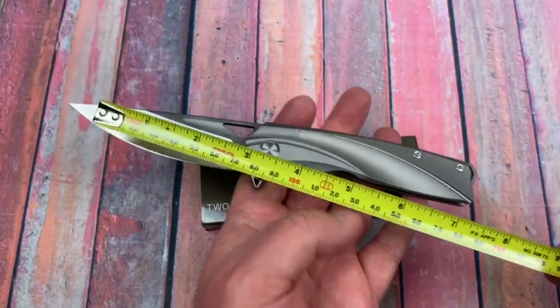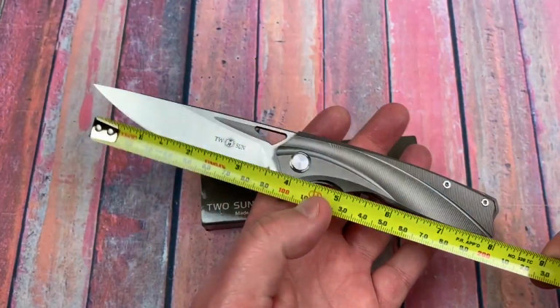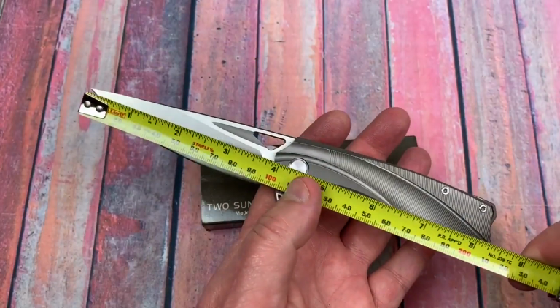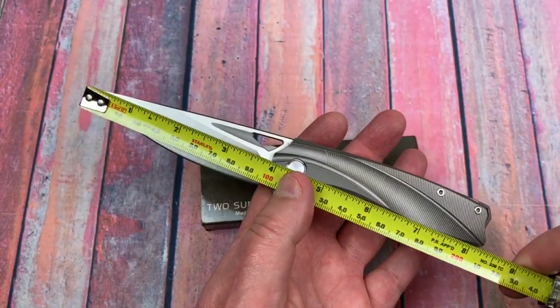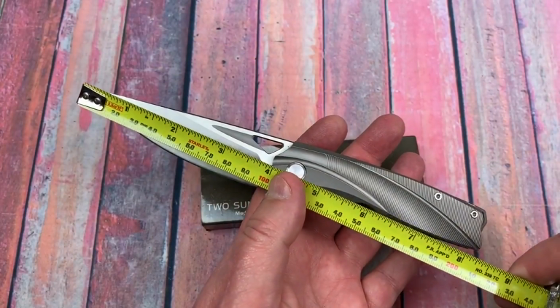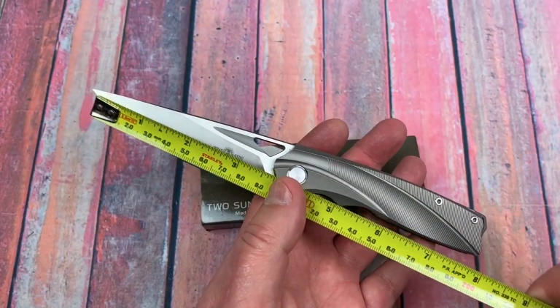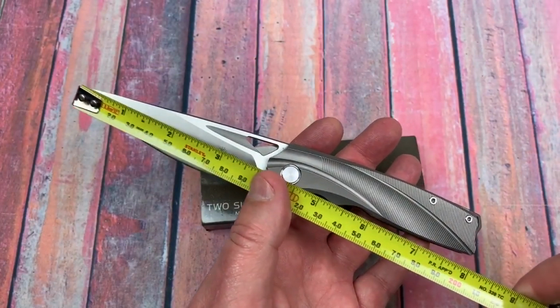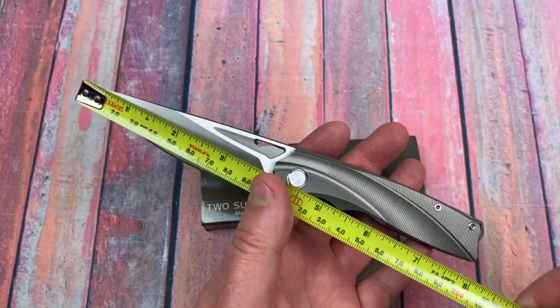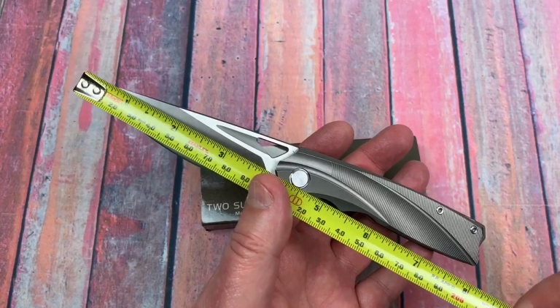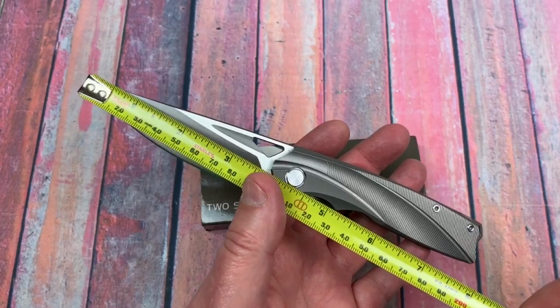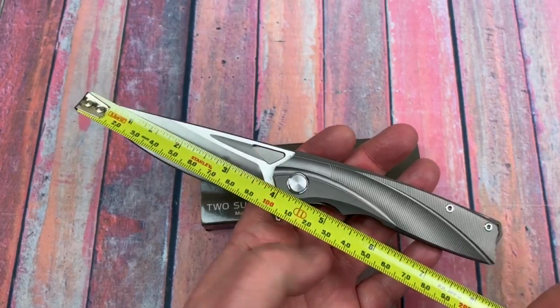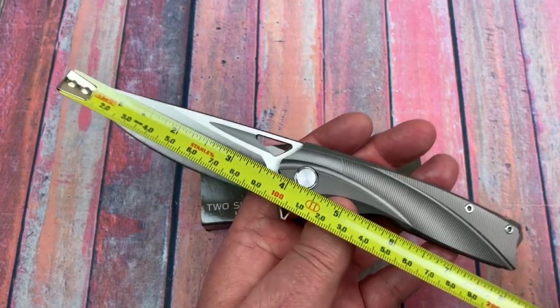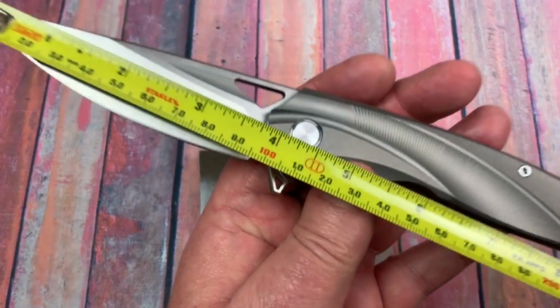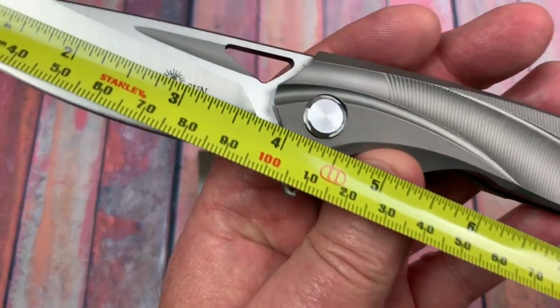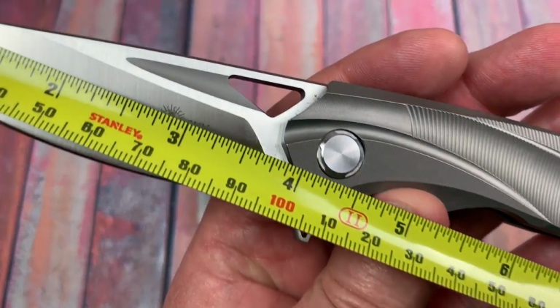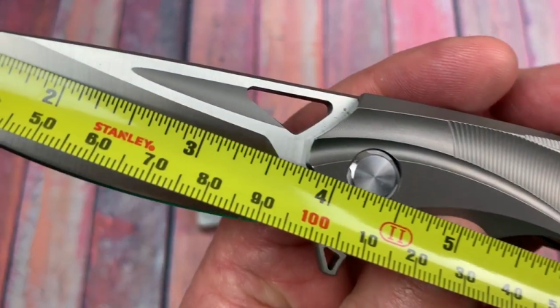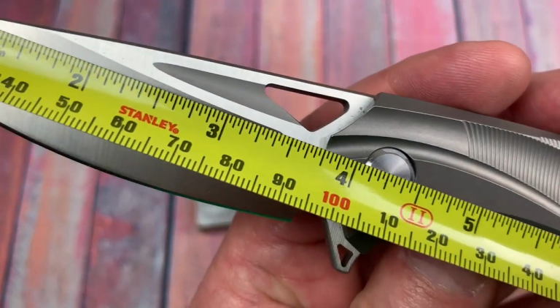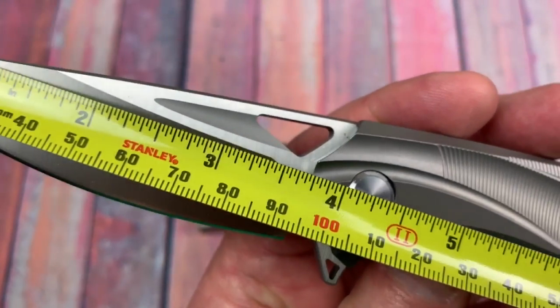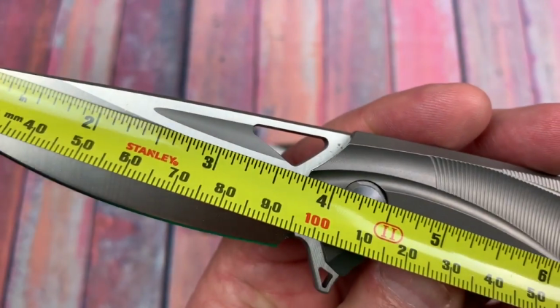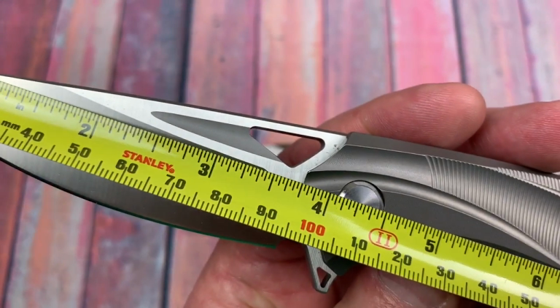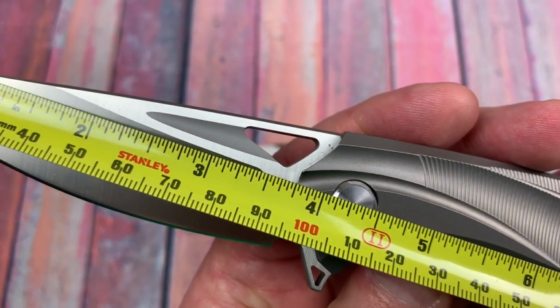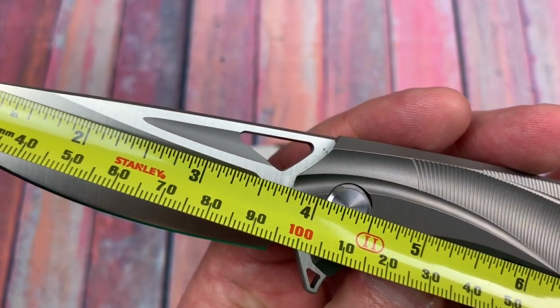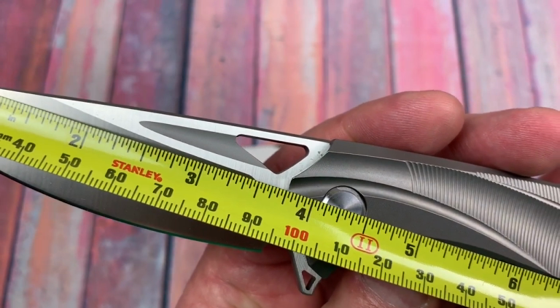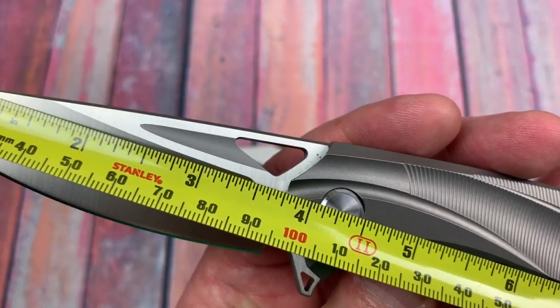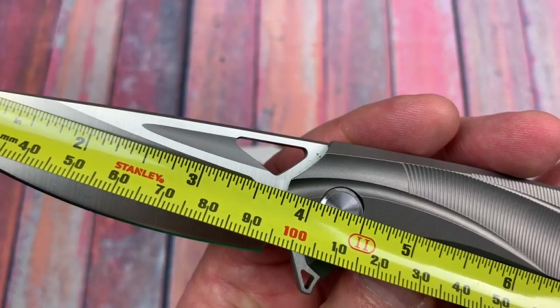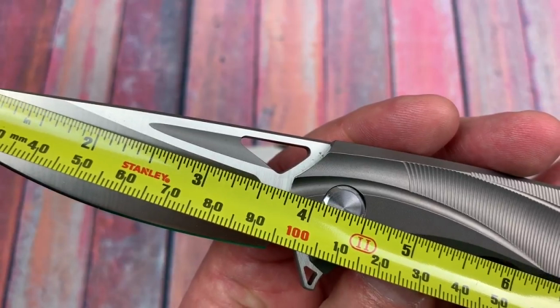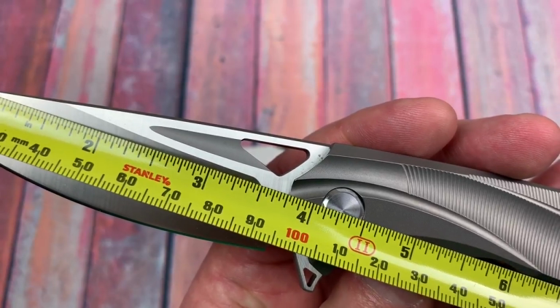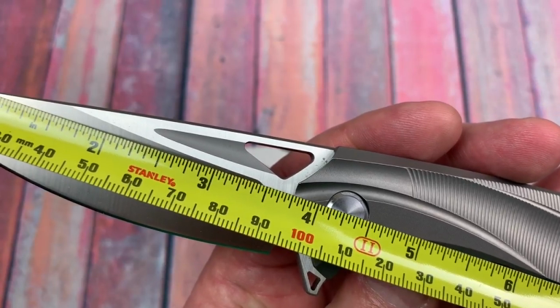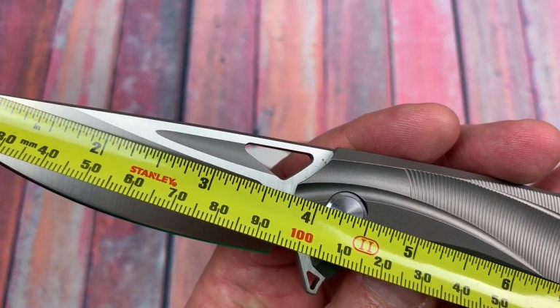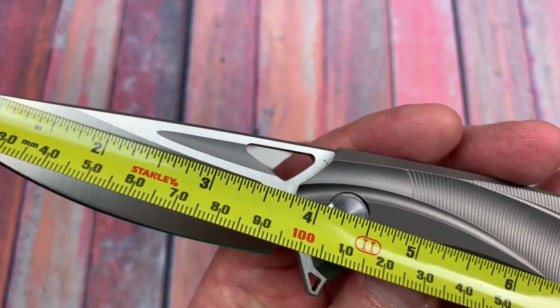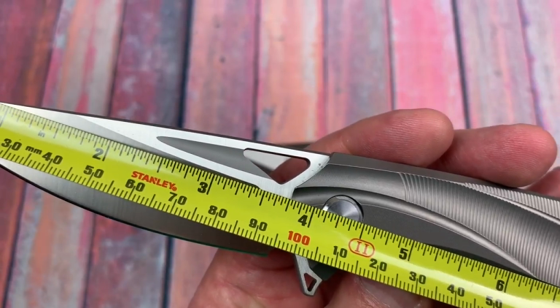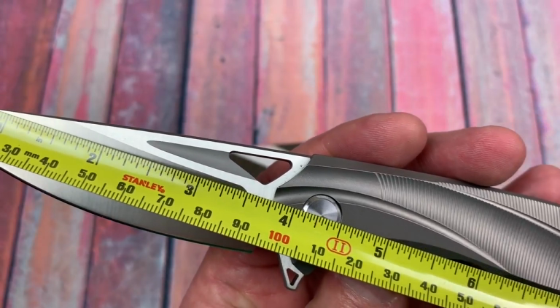You've got a milled titanium pocket clip, a titanium backspacer, D2 steel, ceramic bearings. This thing is just a crazy good looking knife. I love the design. It's a three and three quarter inch blade all day long — 96 millimeters. The specs say 94, but I think they're a little shorting themselves.